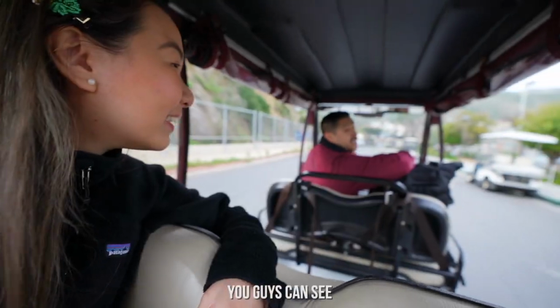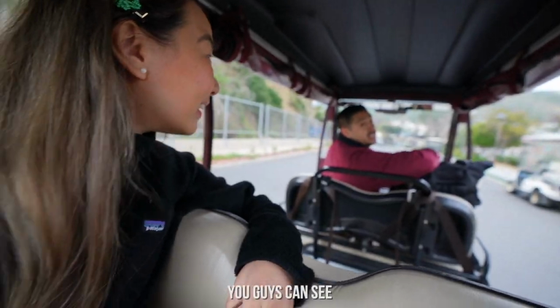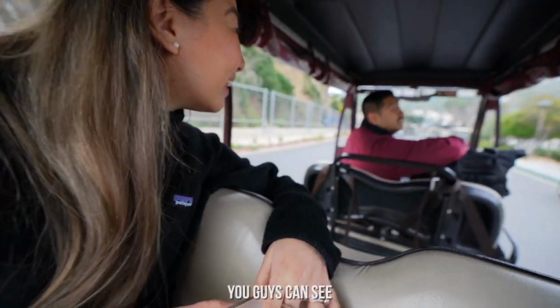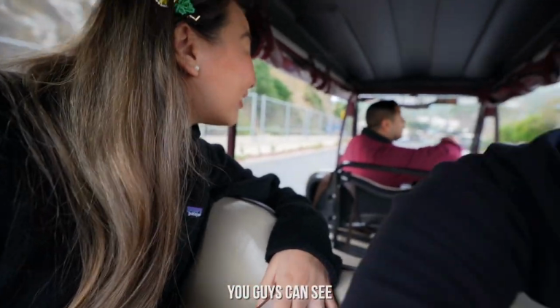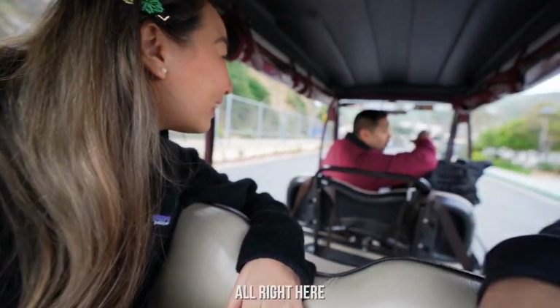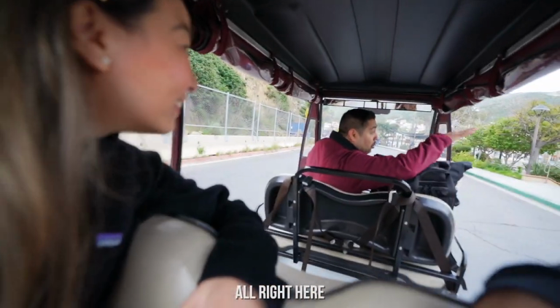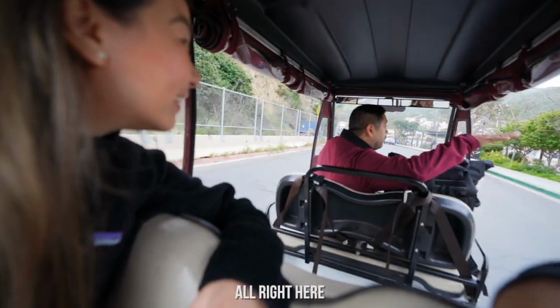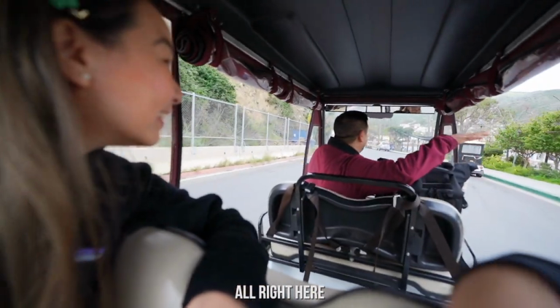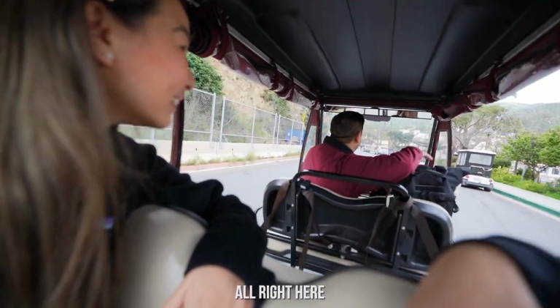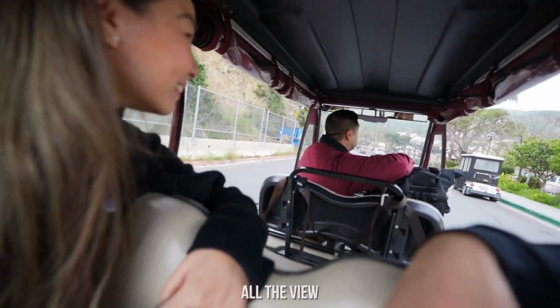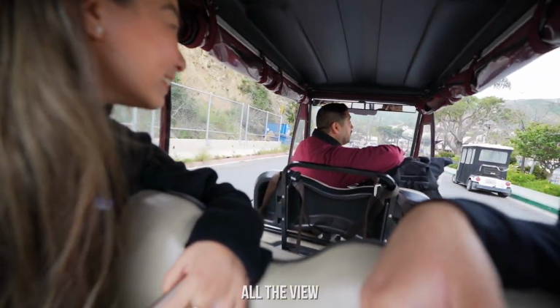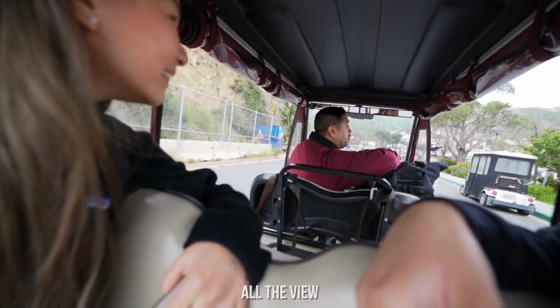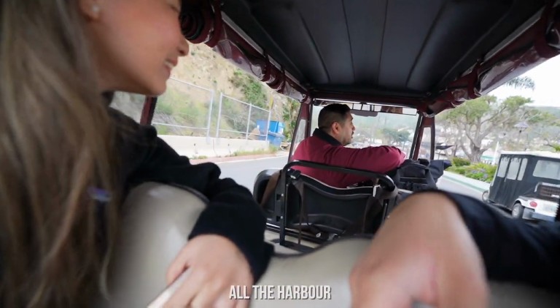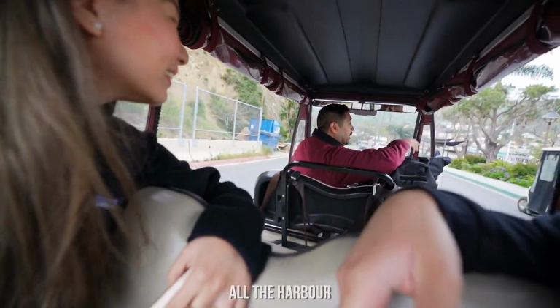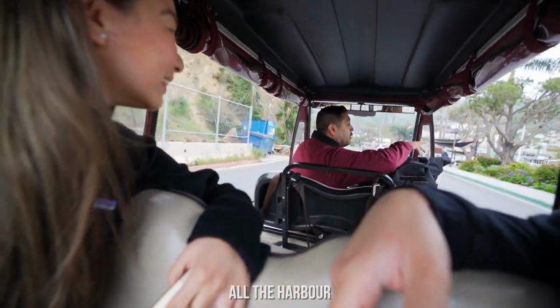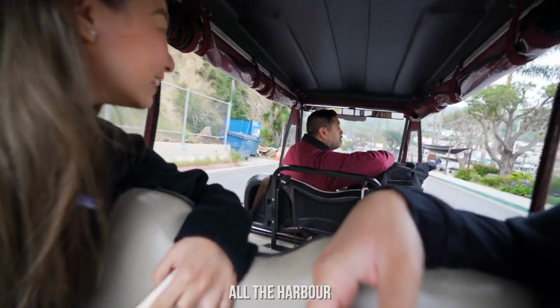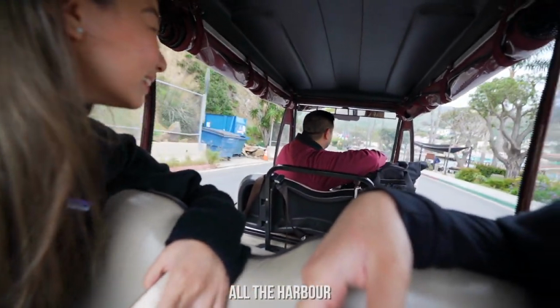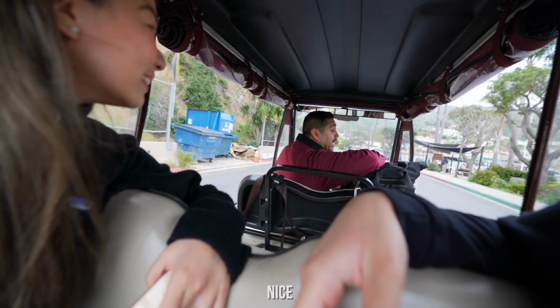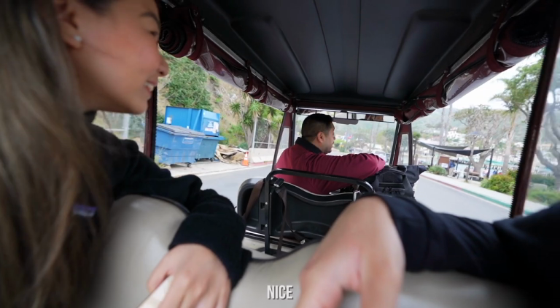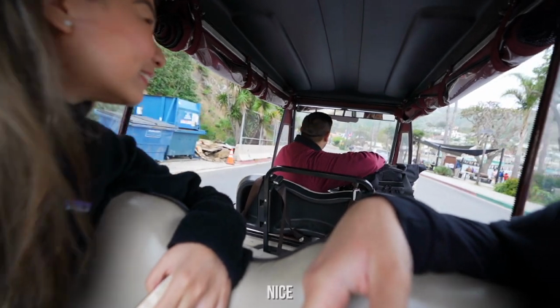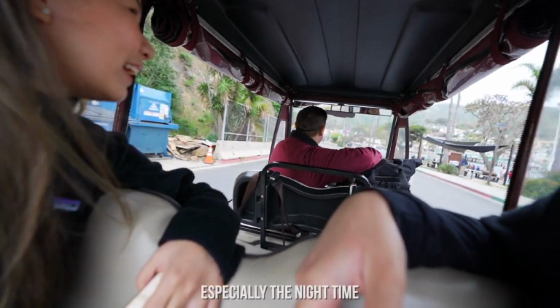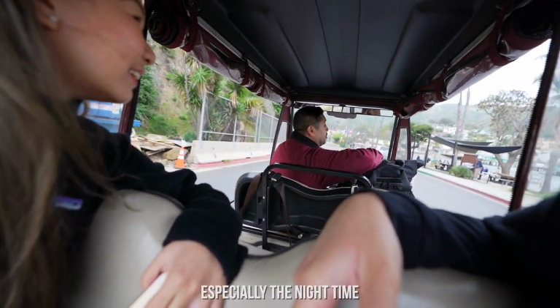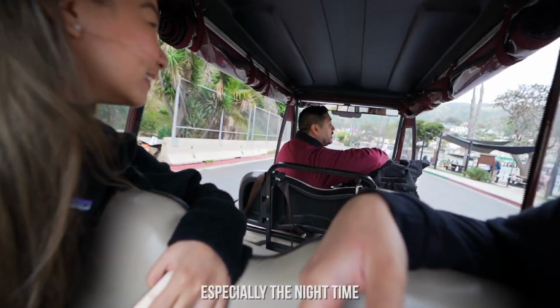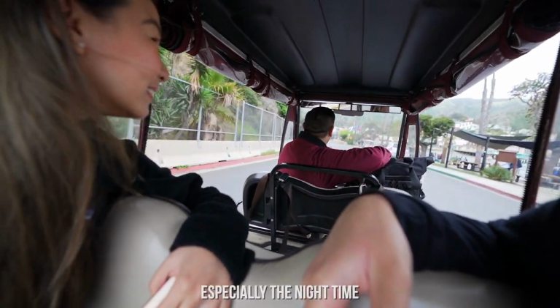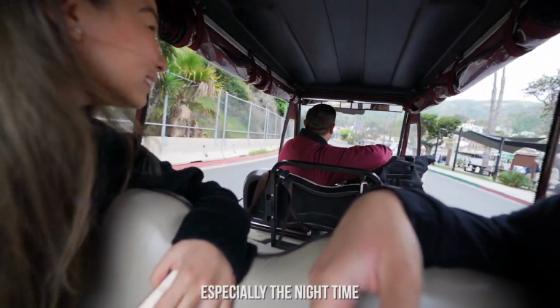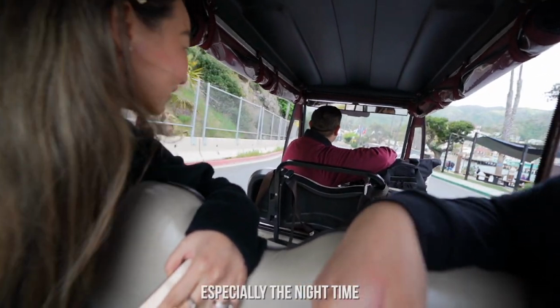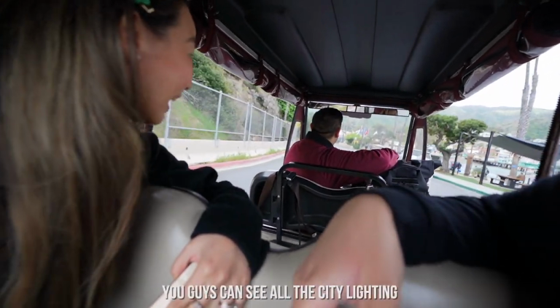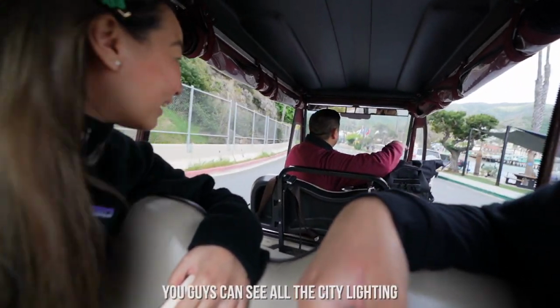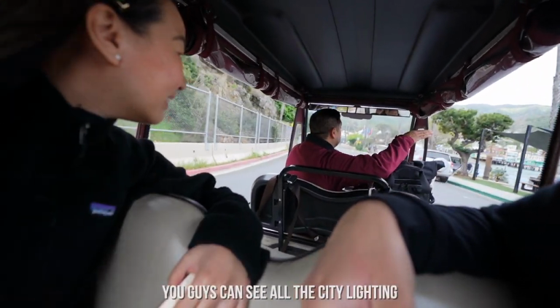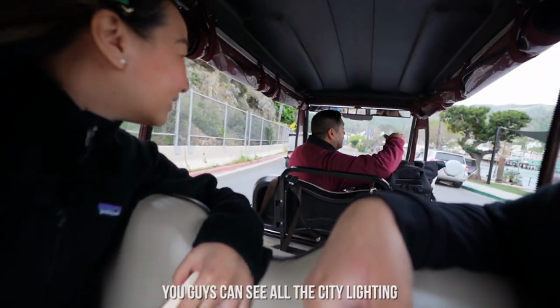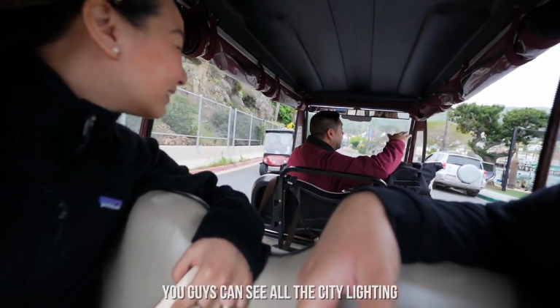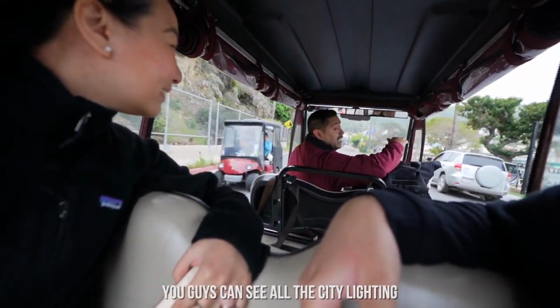You can see it all right here — all the view, all the harbor. And especially at nighttime, you can see all the city lighting.